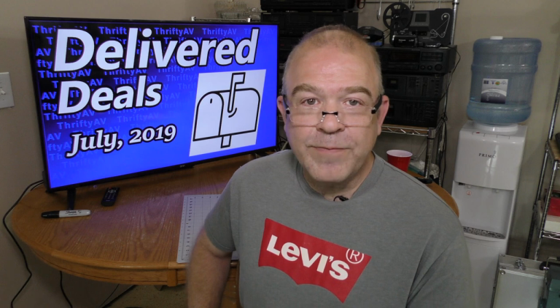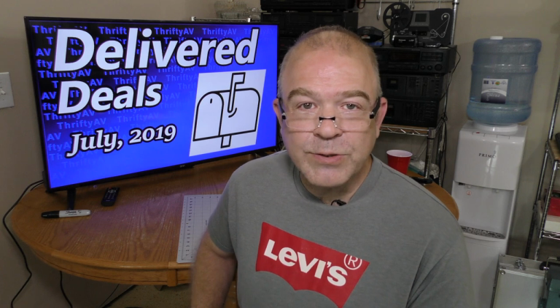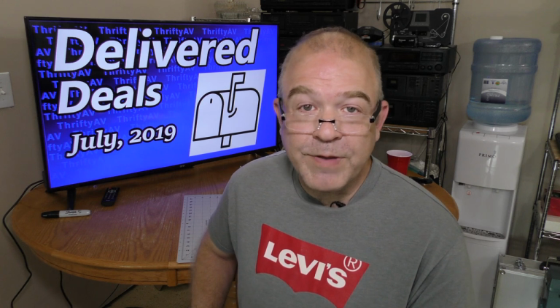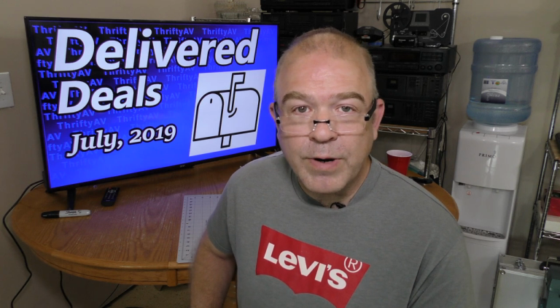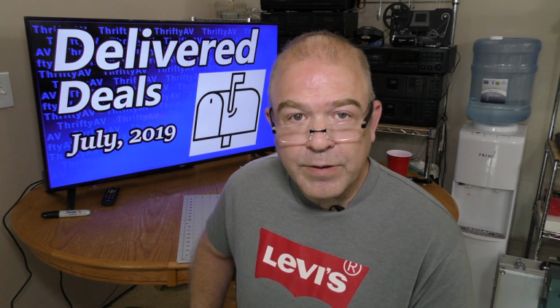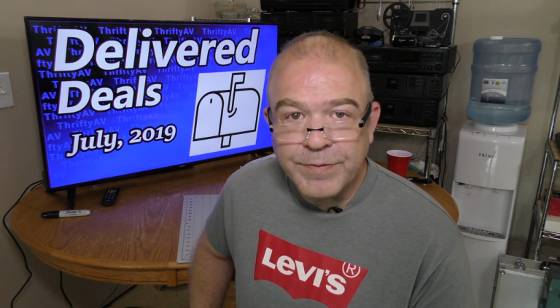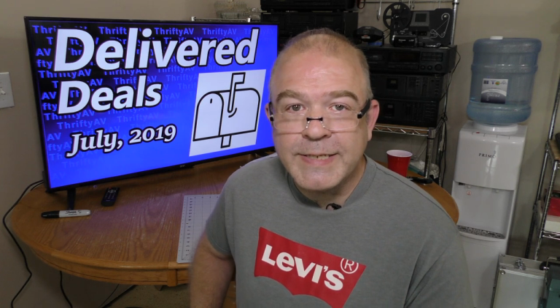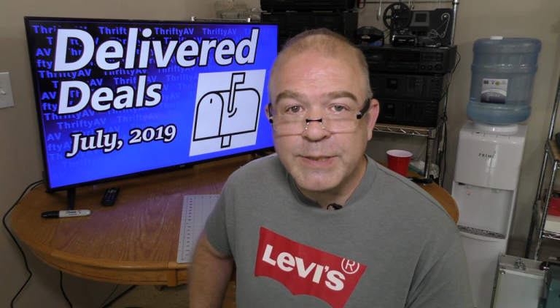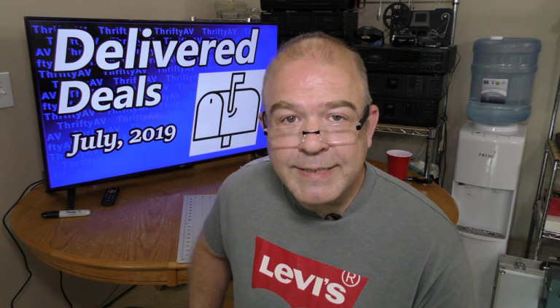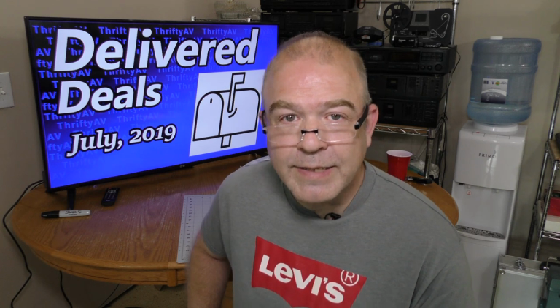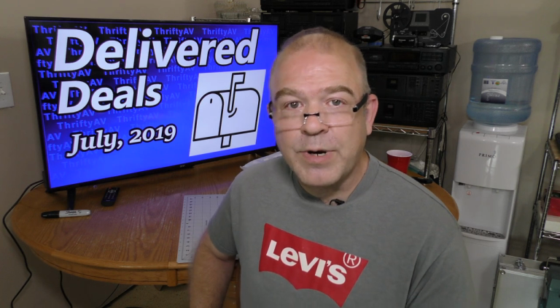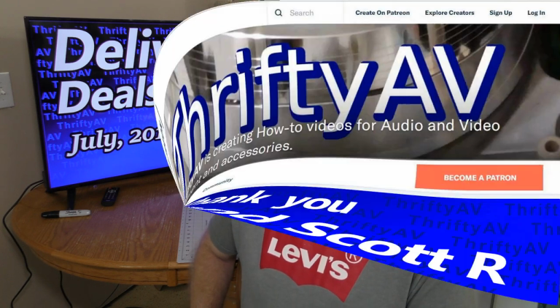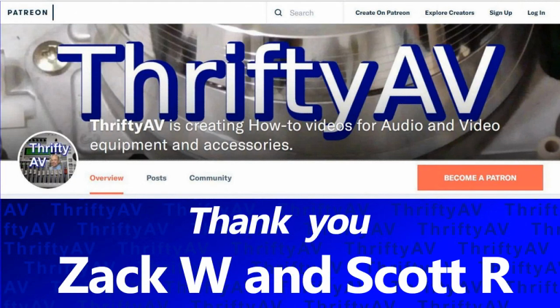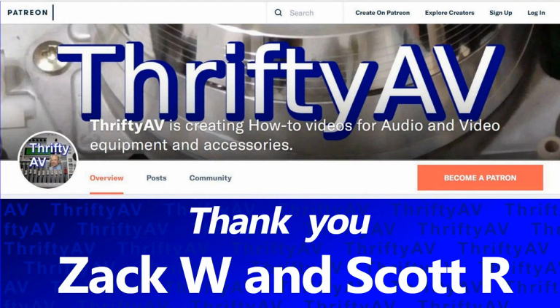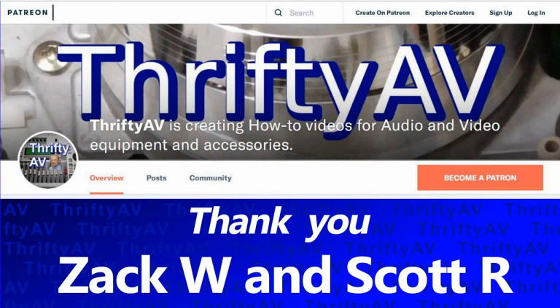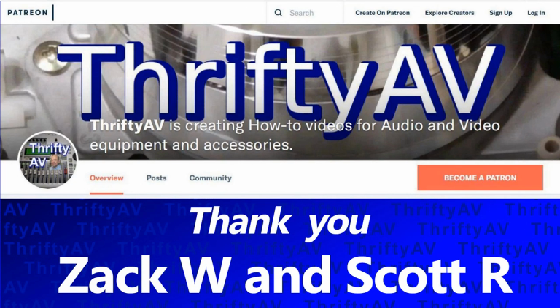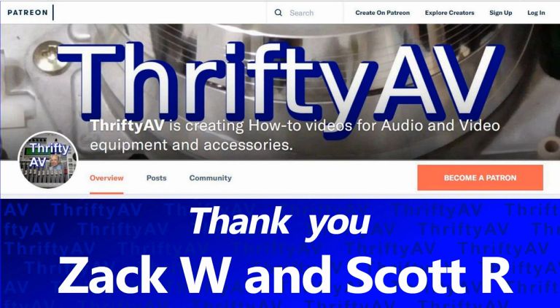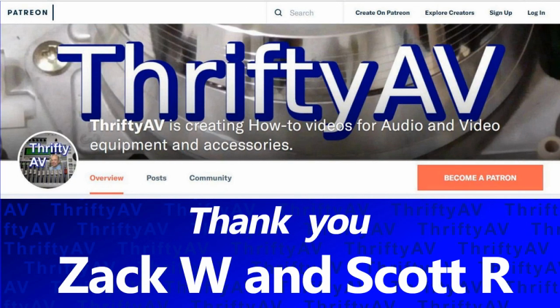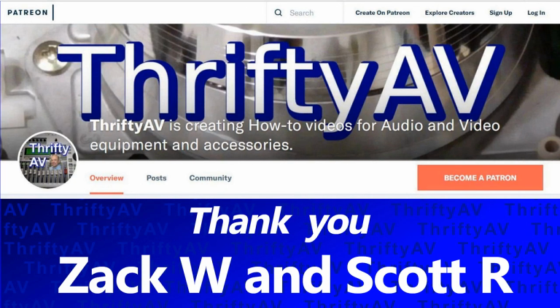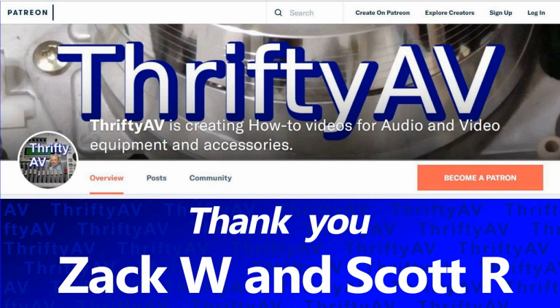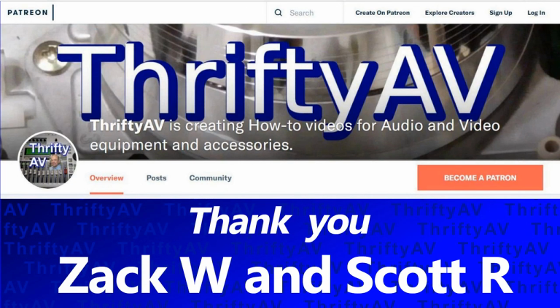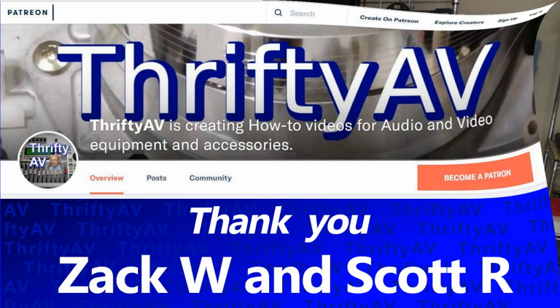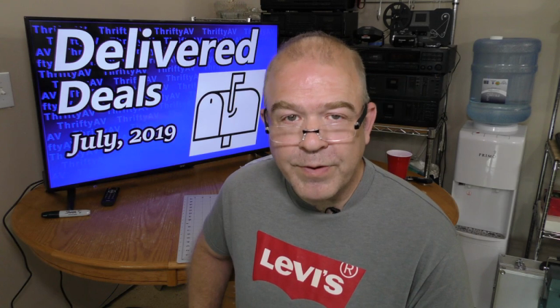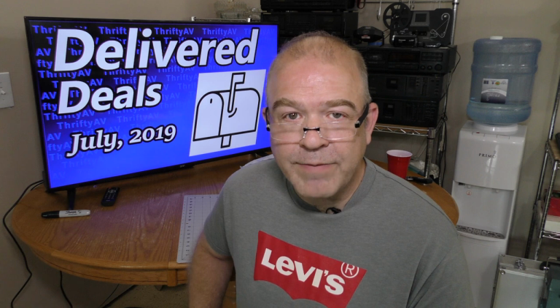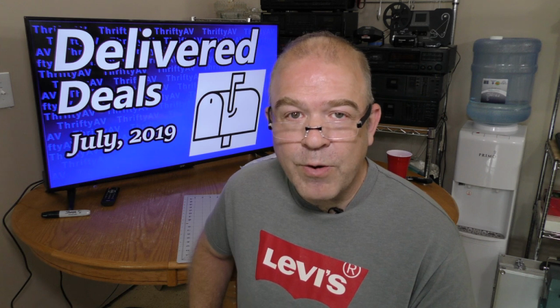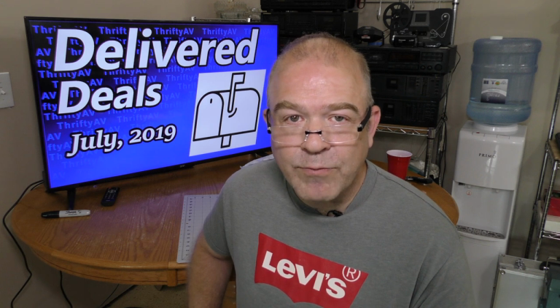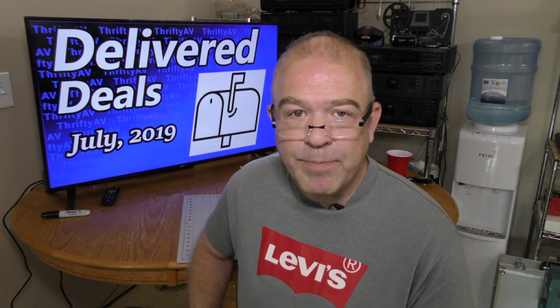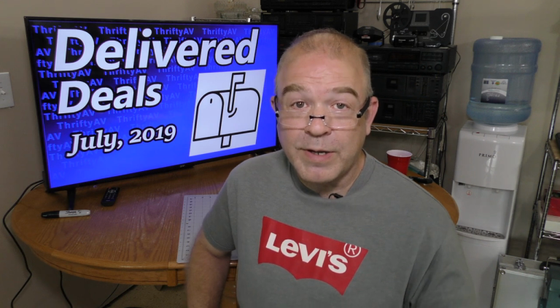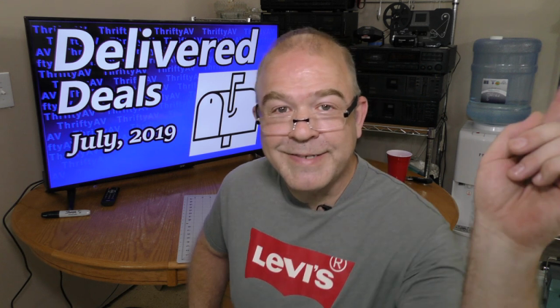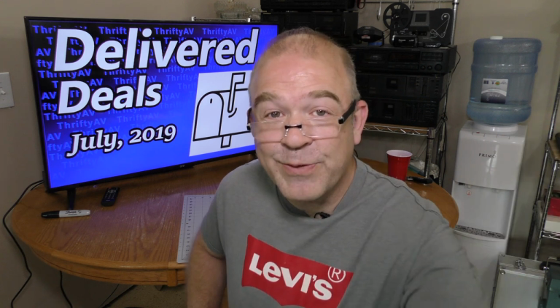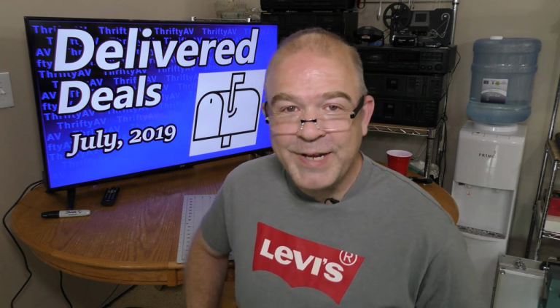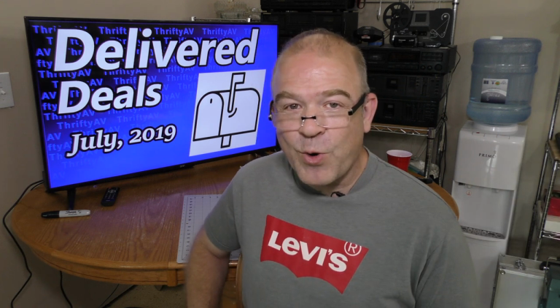If you enjoyed this video or any other in the ThriftyAV series, please like and subscribe. Thank you to my patrons for supporting this channel — your pledges help keep ThriftyAV going. And remember, stay thrifty, everyone.